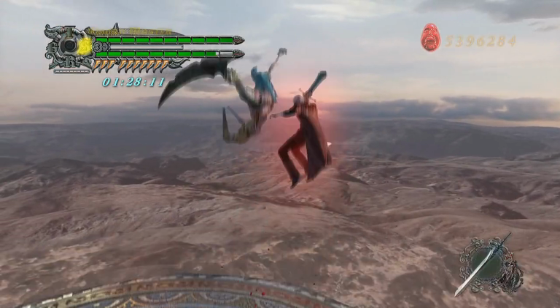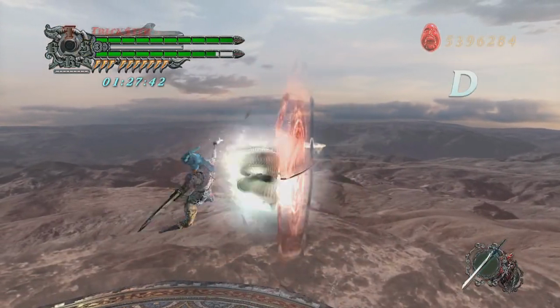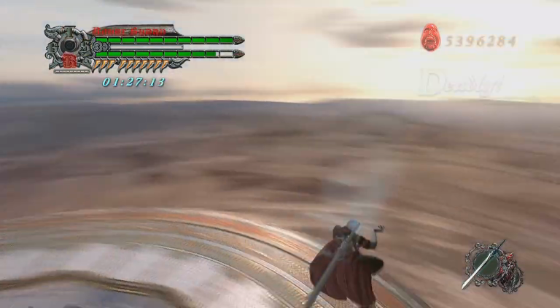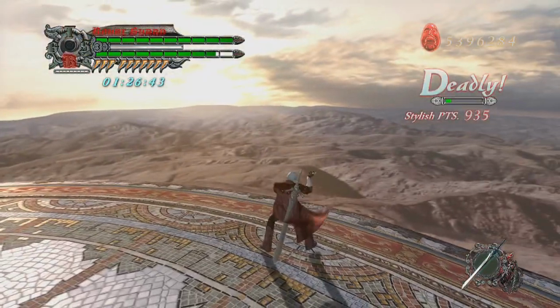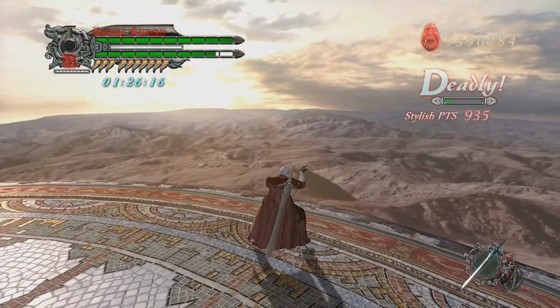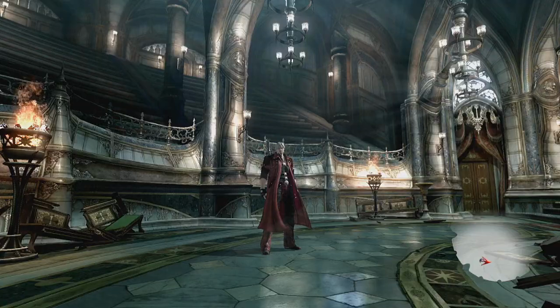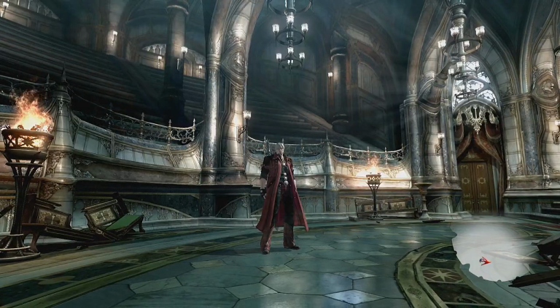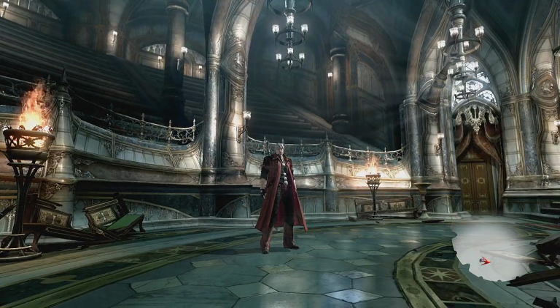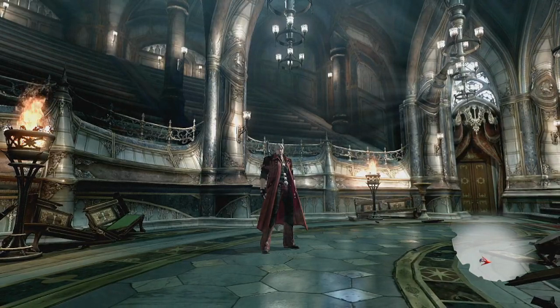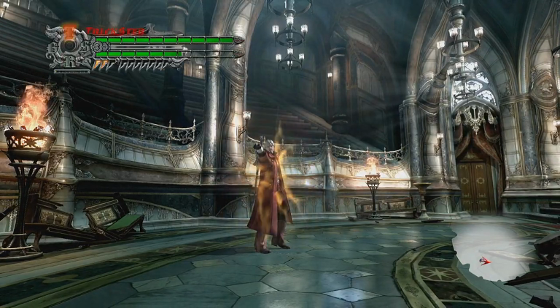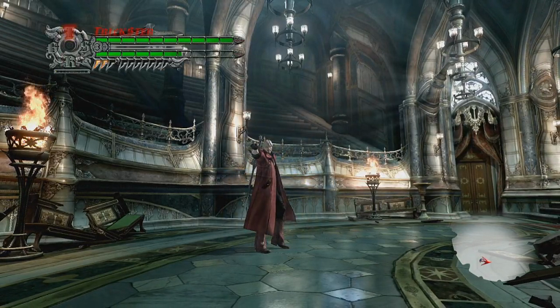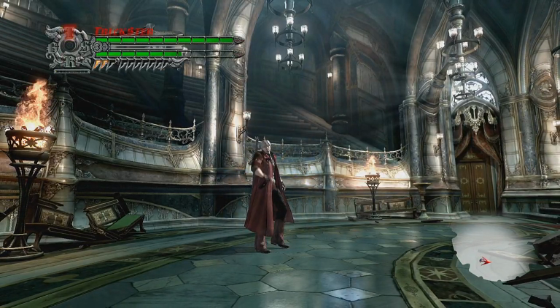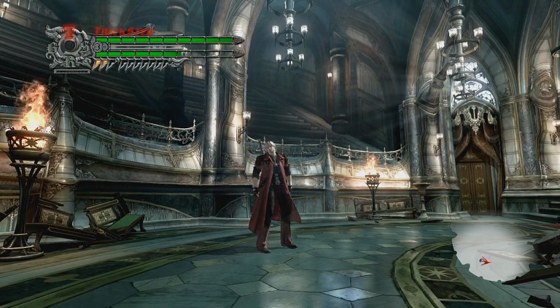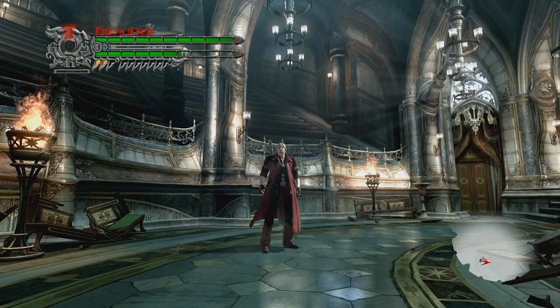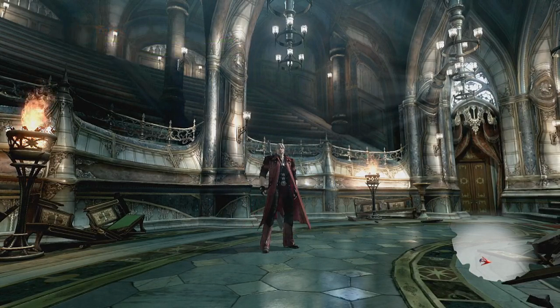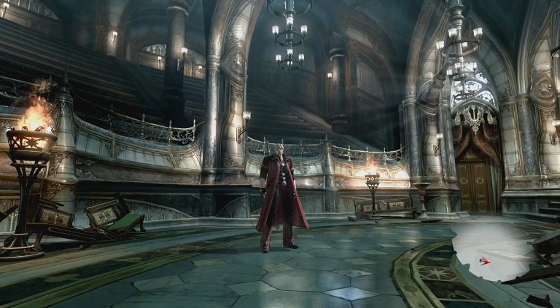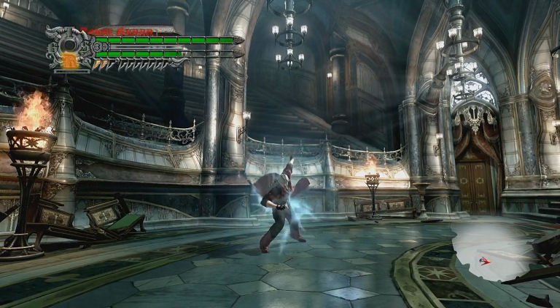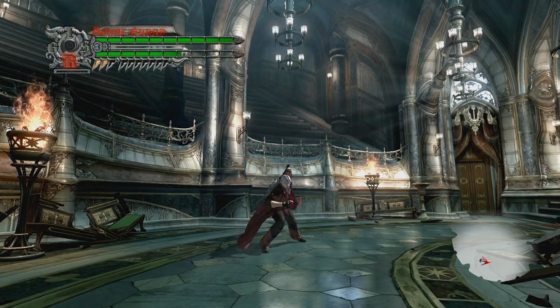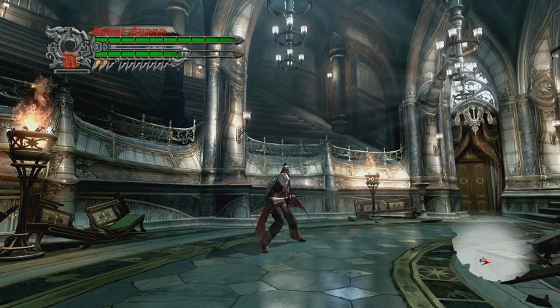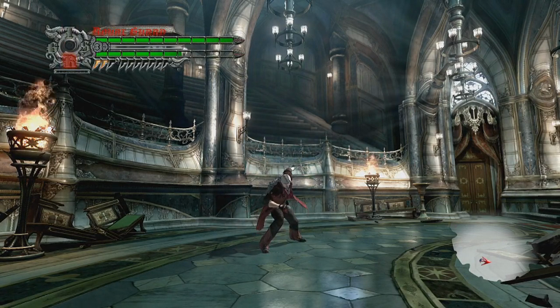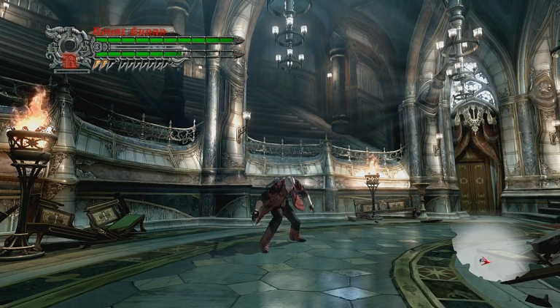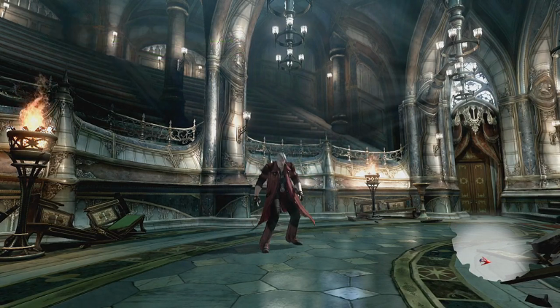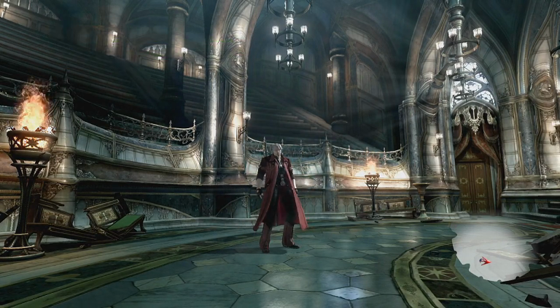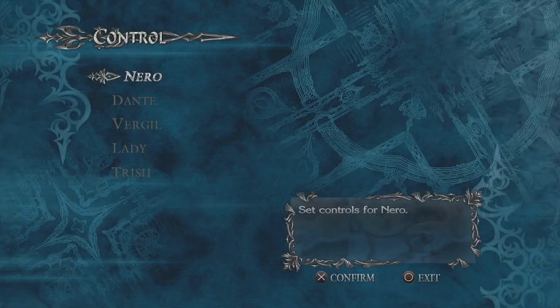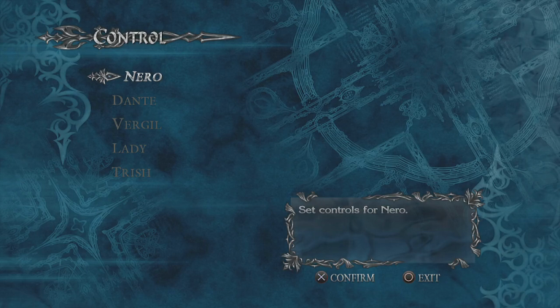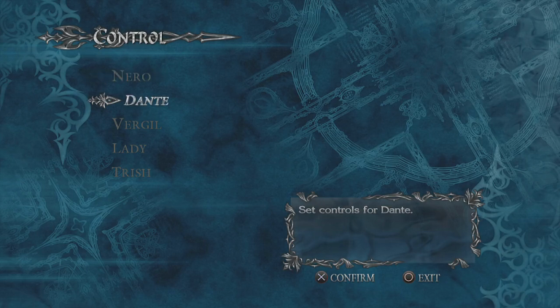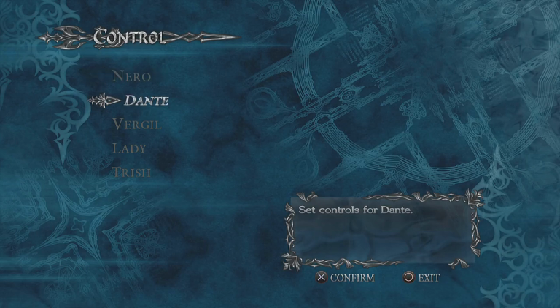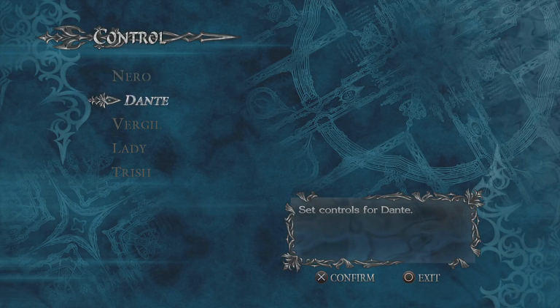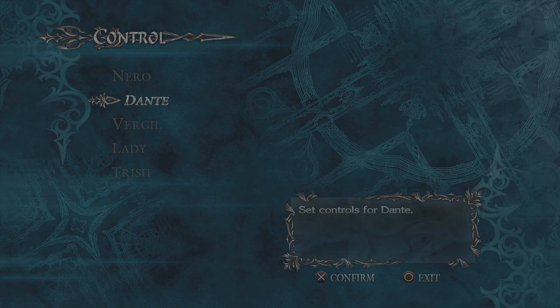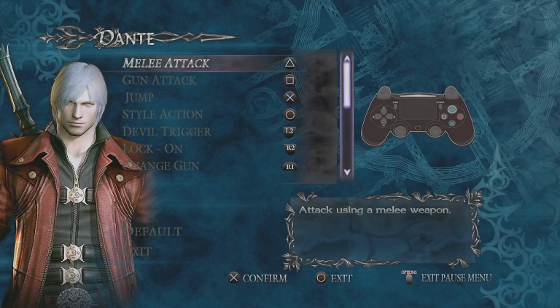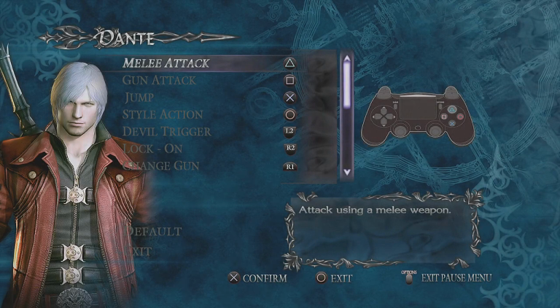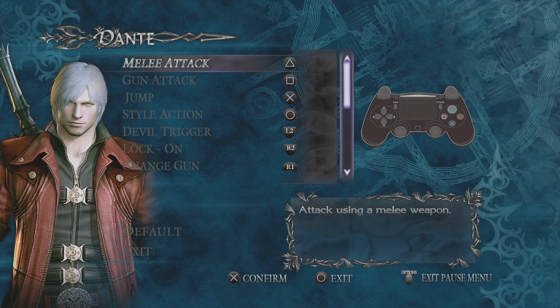The second is more complicated because you must quickly switch between two styles: Trickster and Royal Guard. In this video I will explain all about the second version. Before we begin, take a look at my gamepad control.